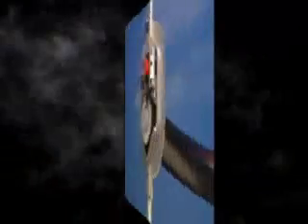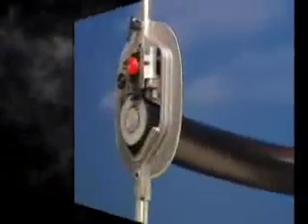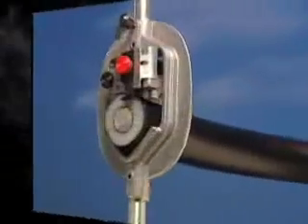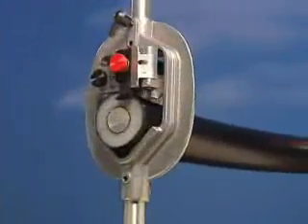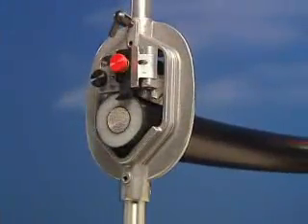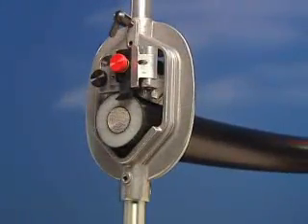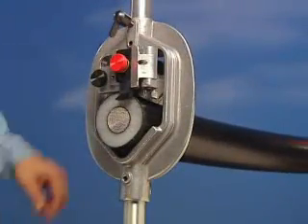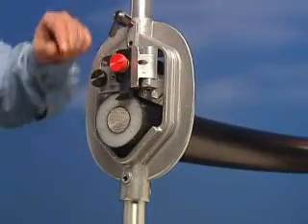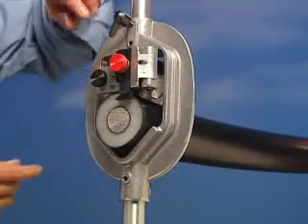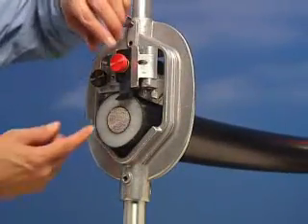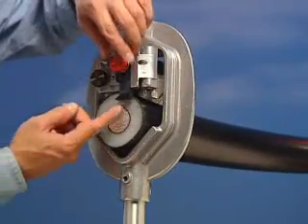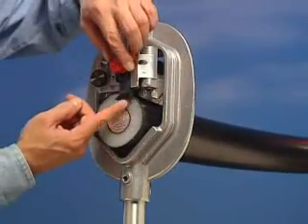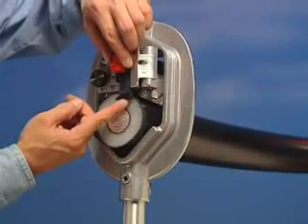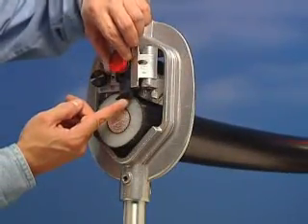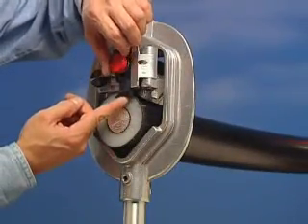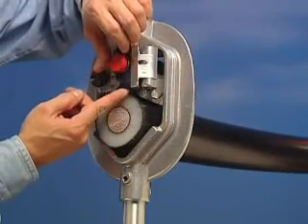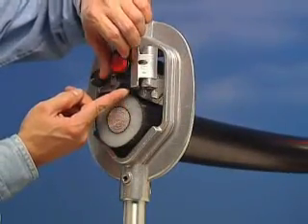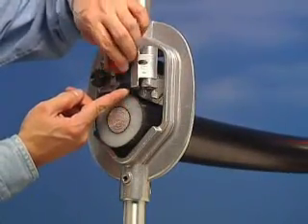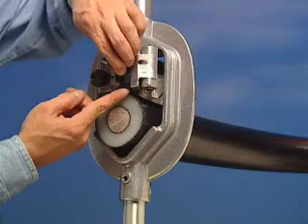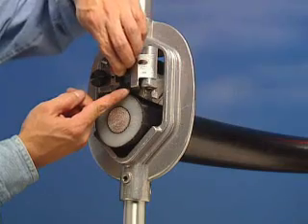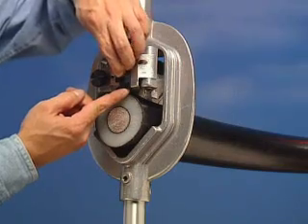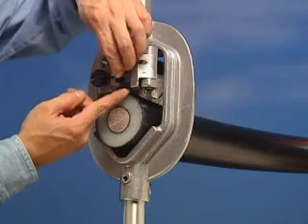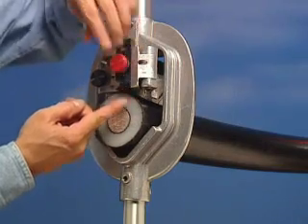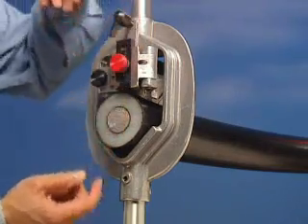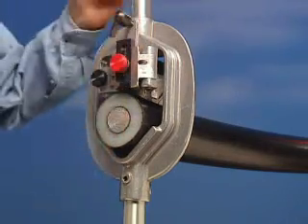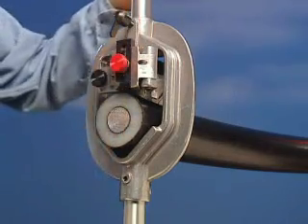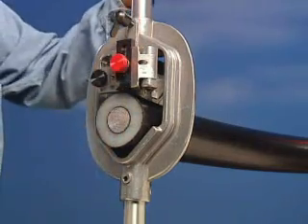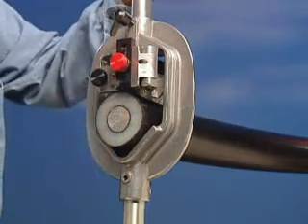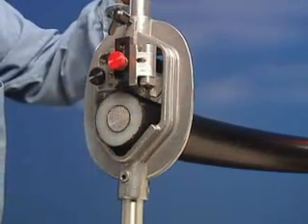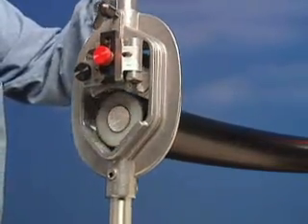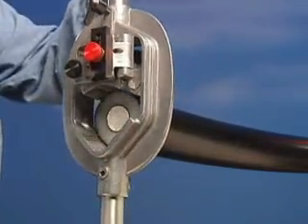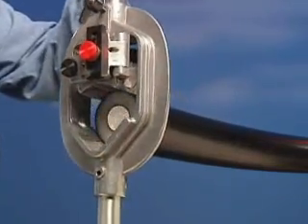To use the WS57A, slide the end strip blade completely into the blade slot so it does not interfere with the shaving operation.